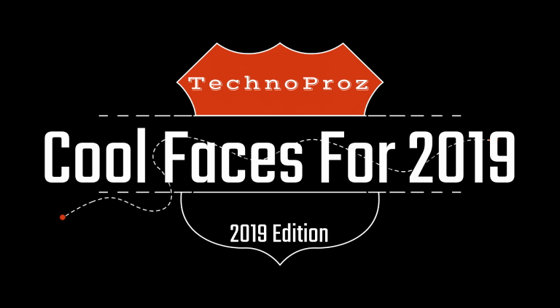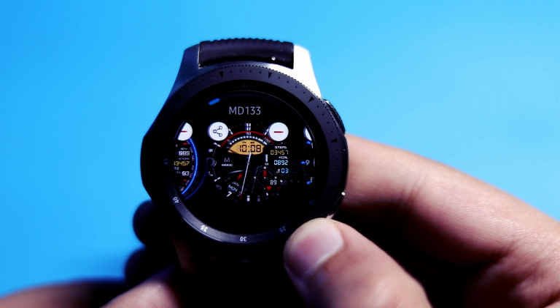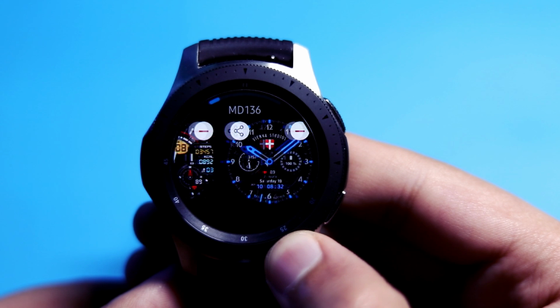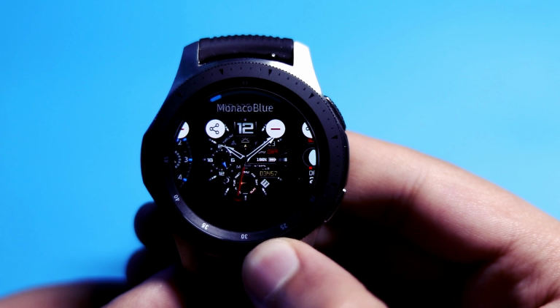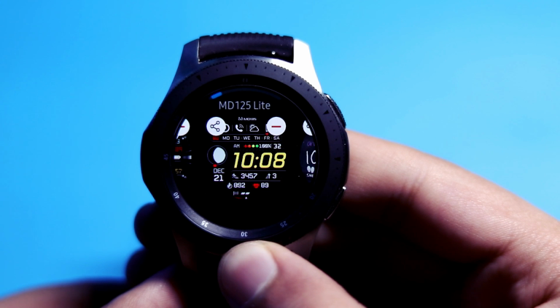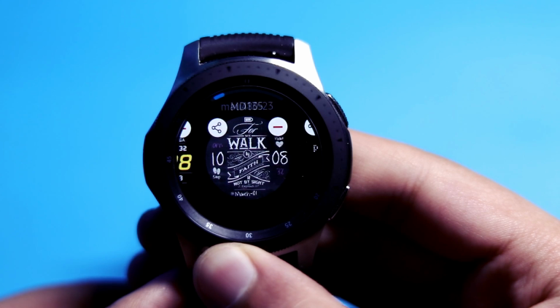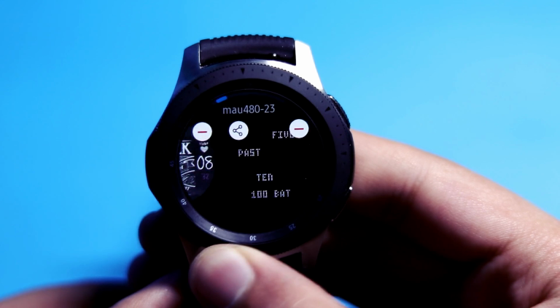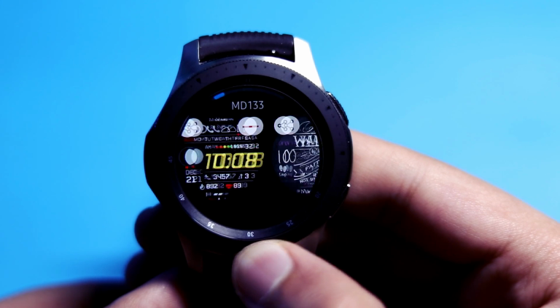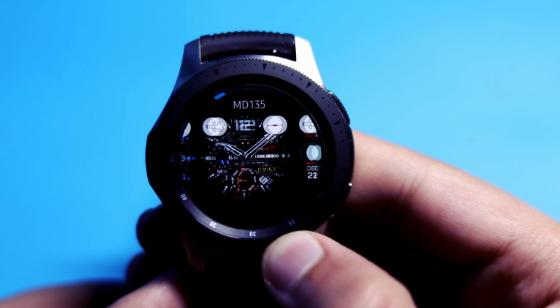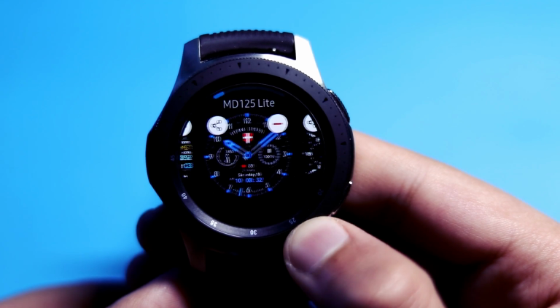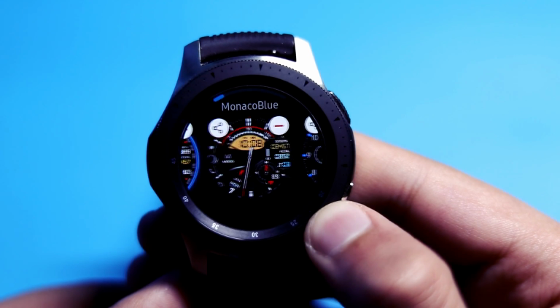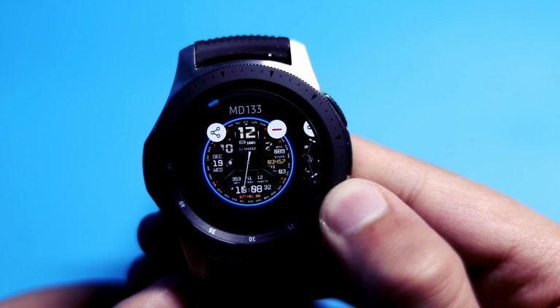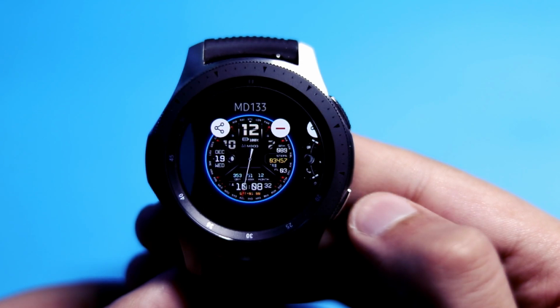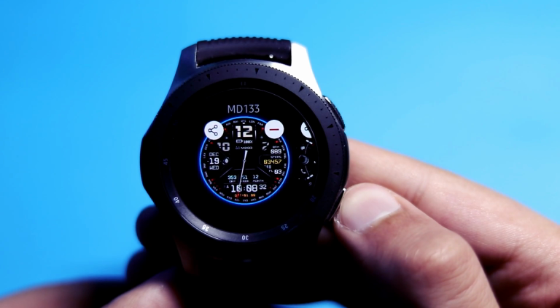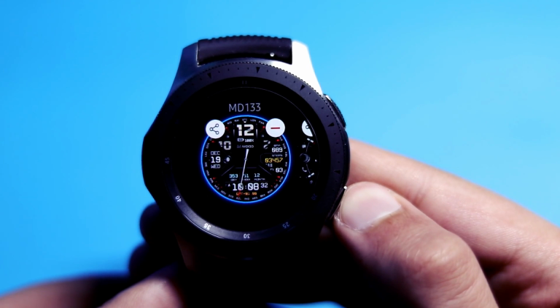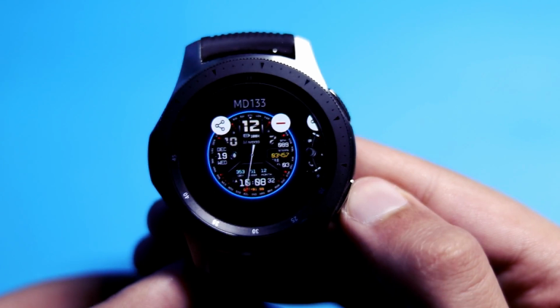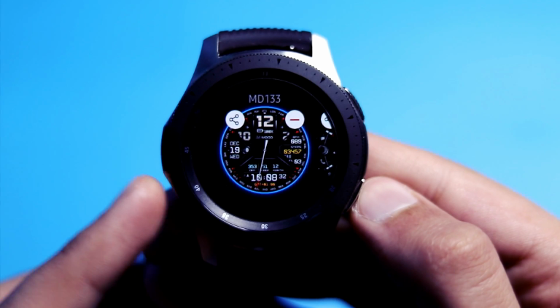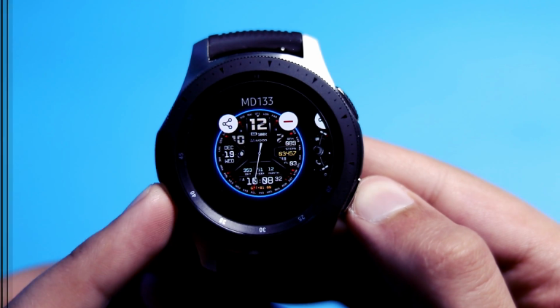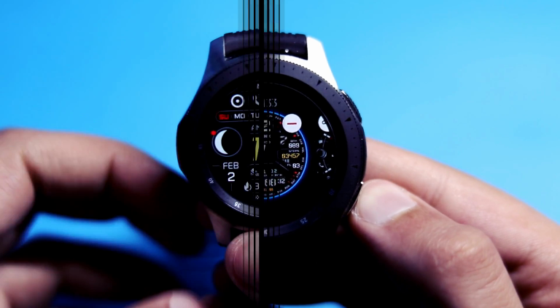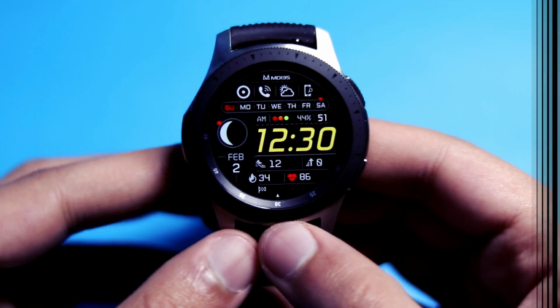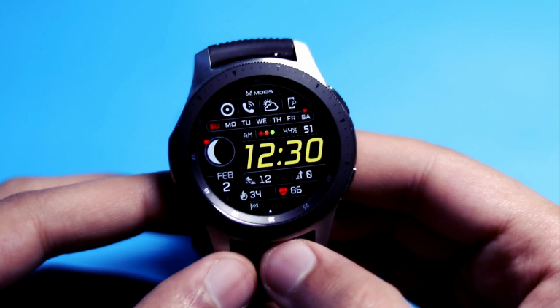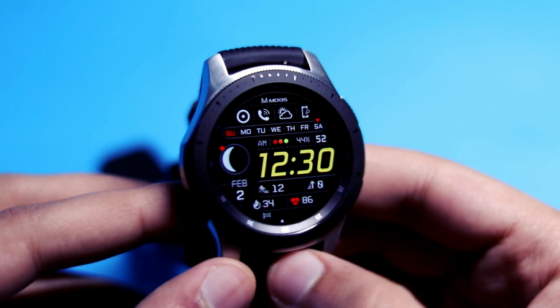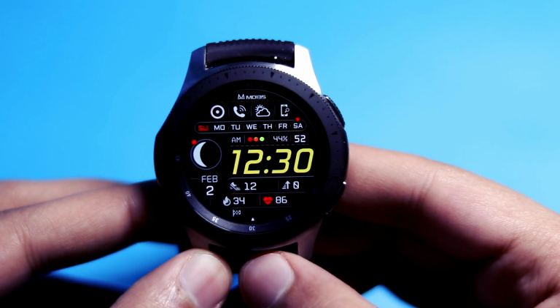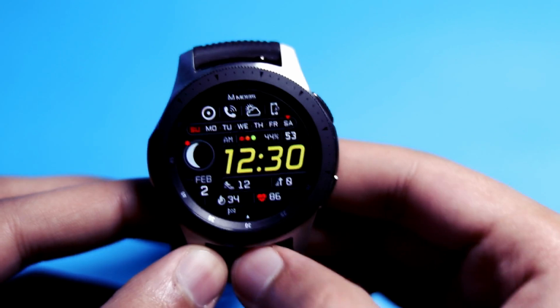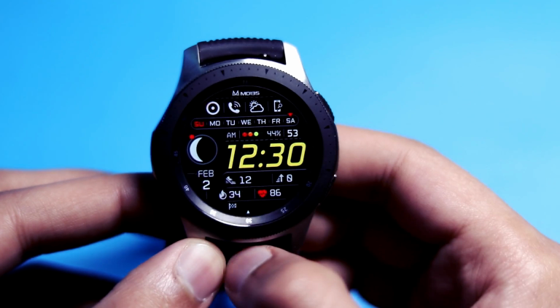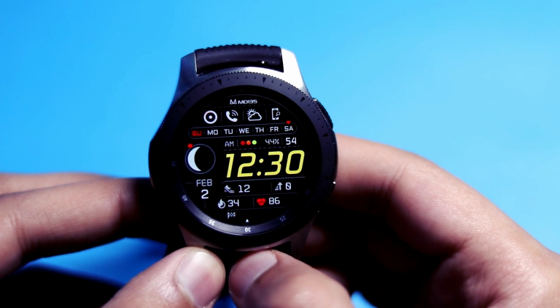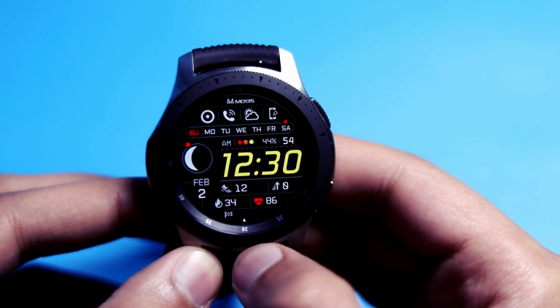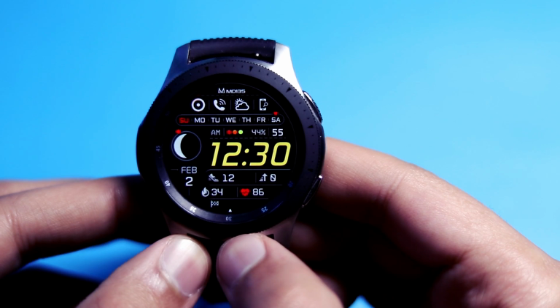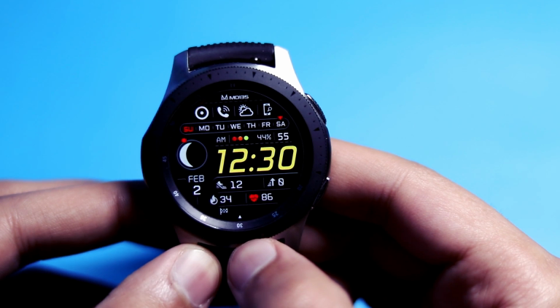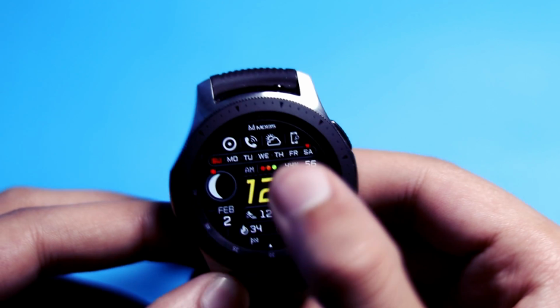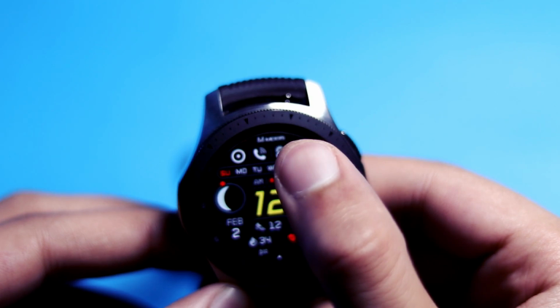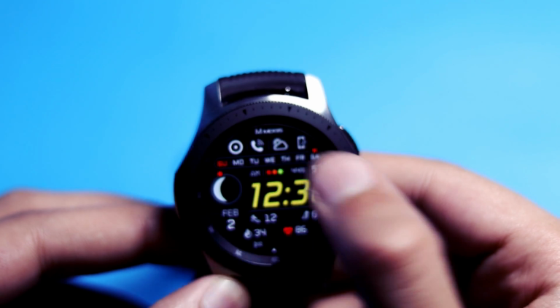What's up everyone, today I have an awesome collection of empty watch faces plus some free bonus ones, so sit back, relax and enjoy the video. The first MD watch face is called MD 135.